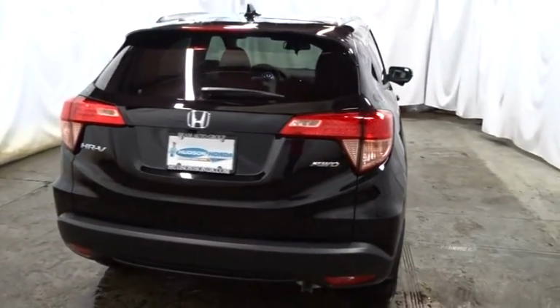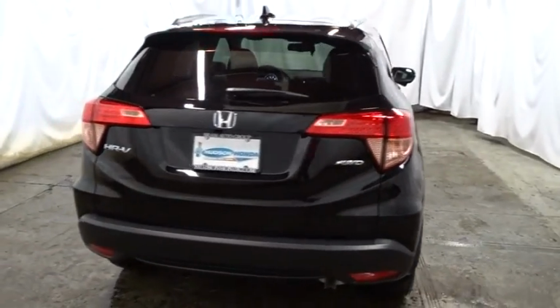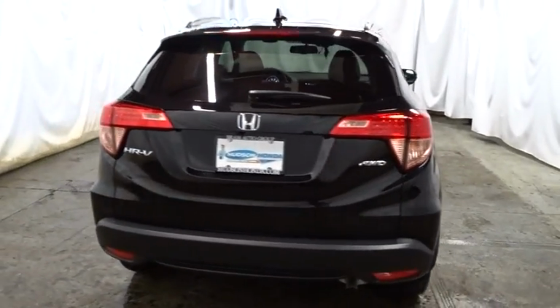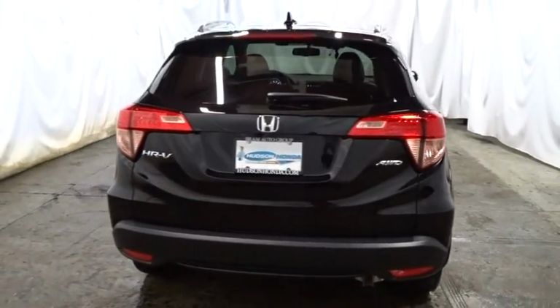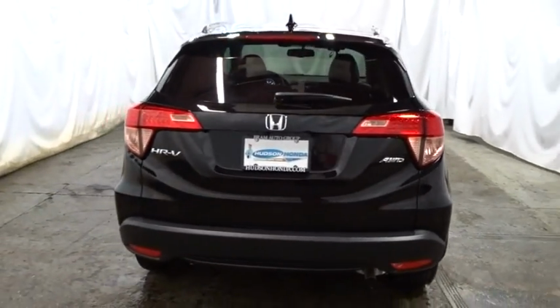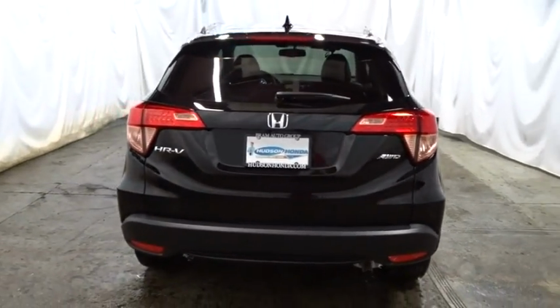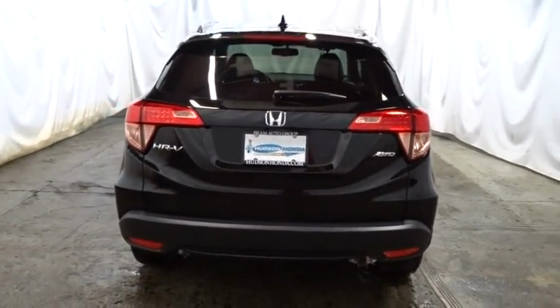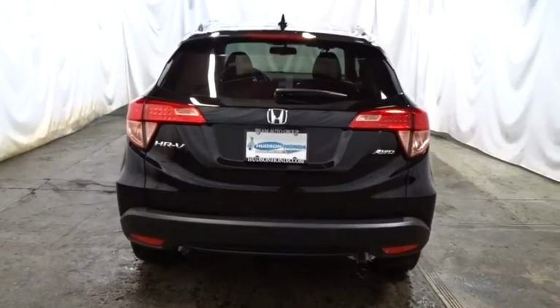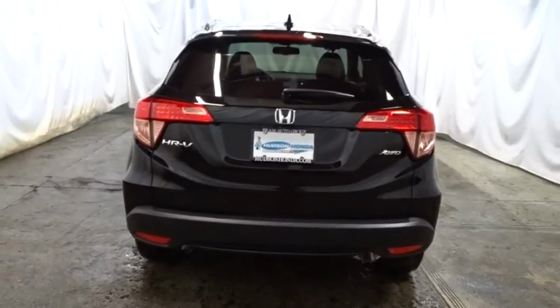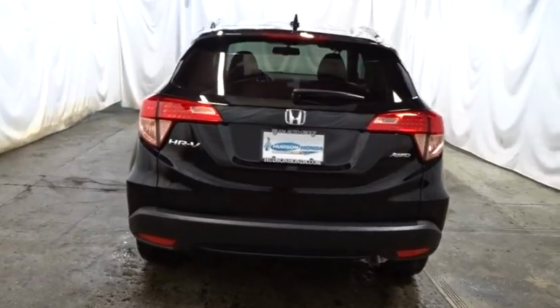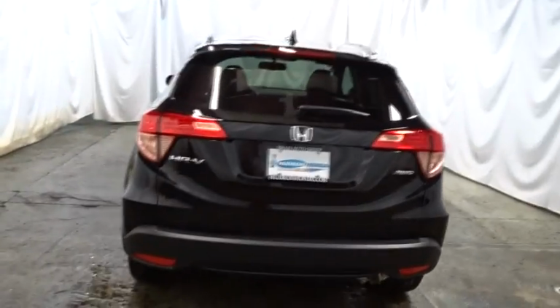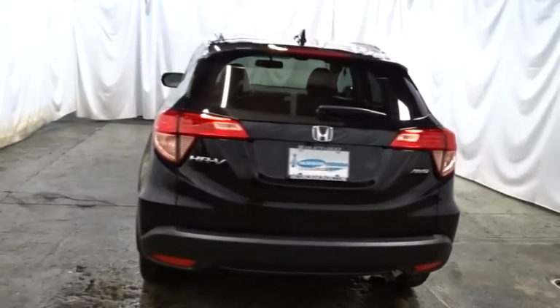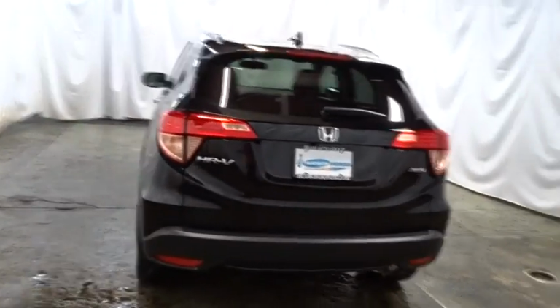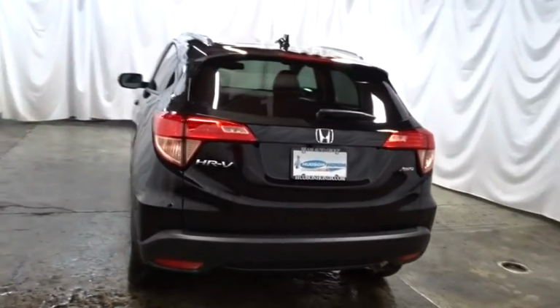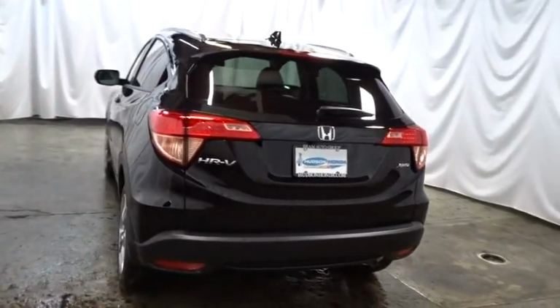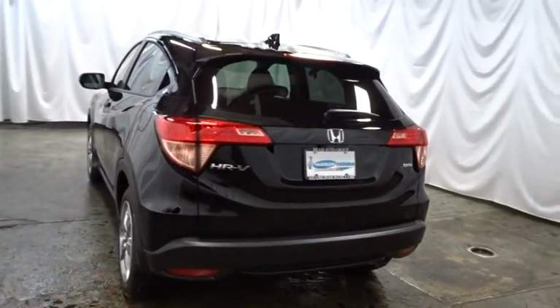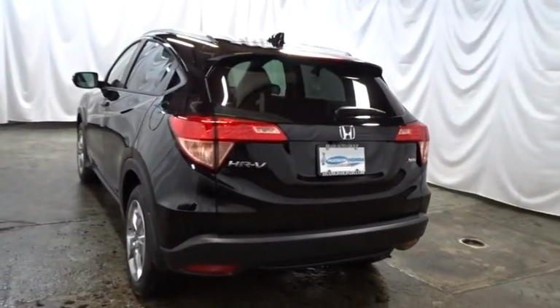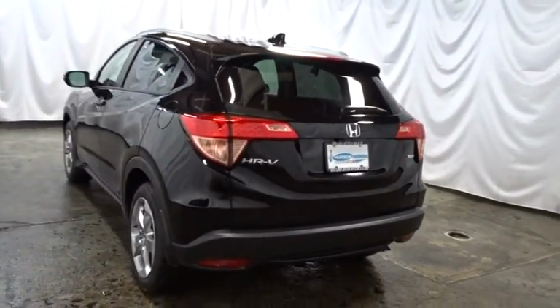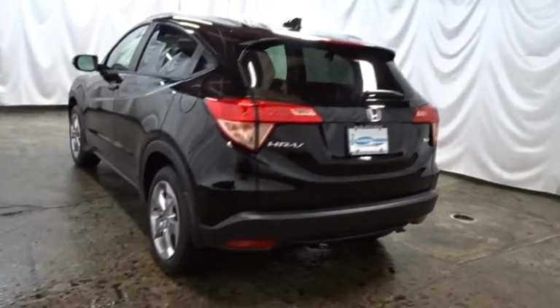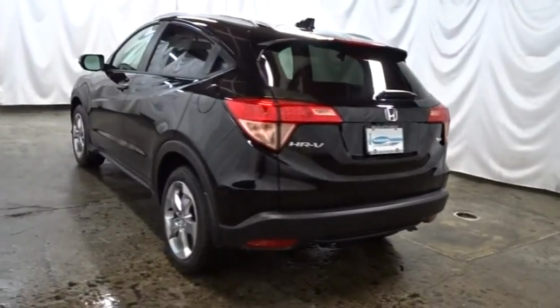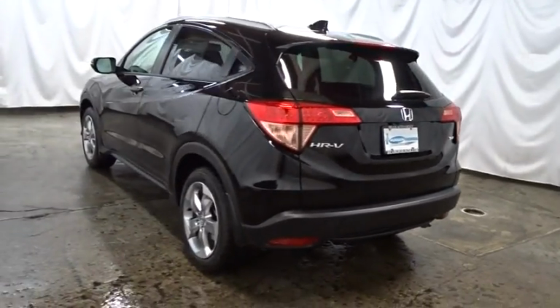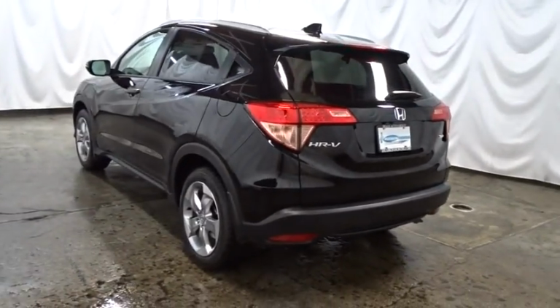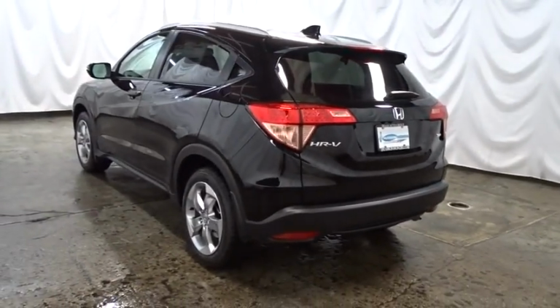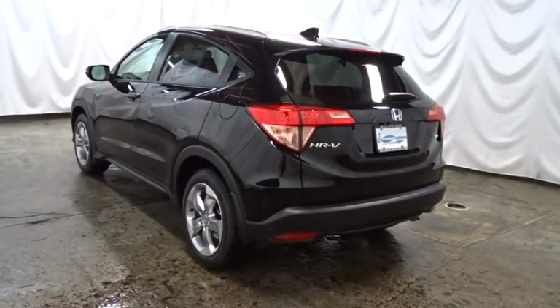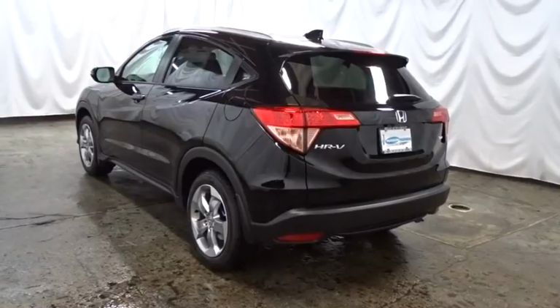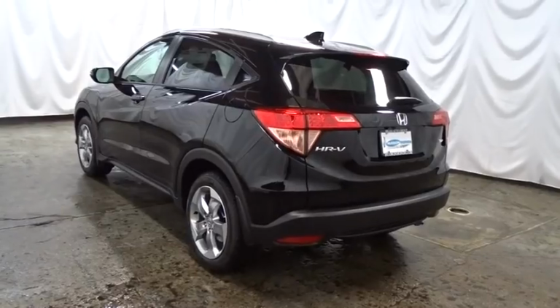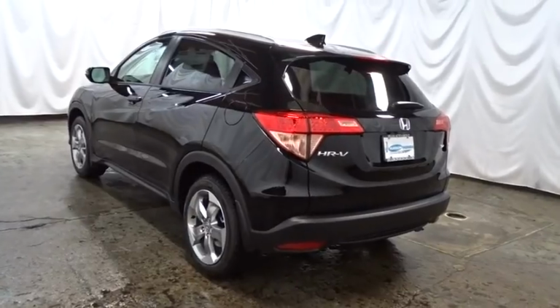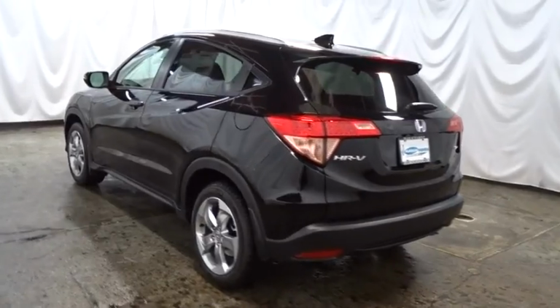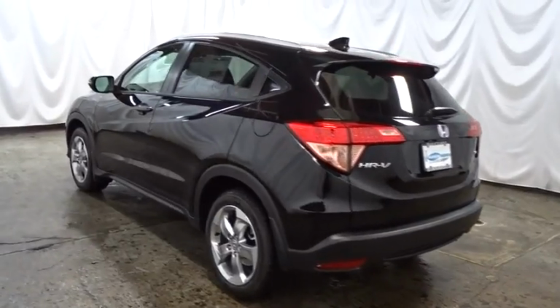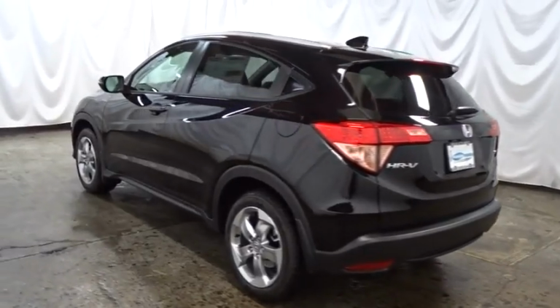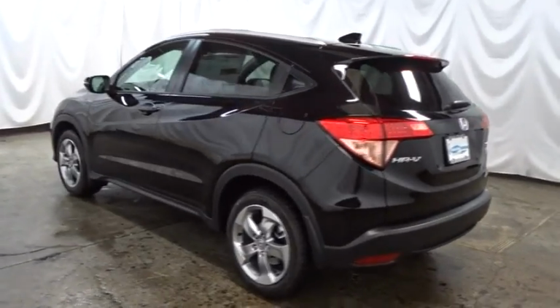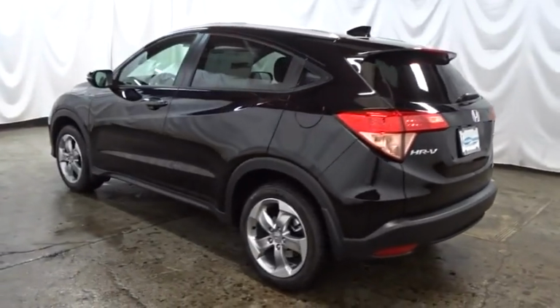Automatic air conditioning, engine immobilizer, tinted glass, body-colored door handles, four-piece floor mat set, low tire pressure warning, leather shift knob.